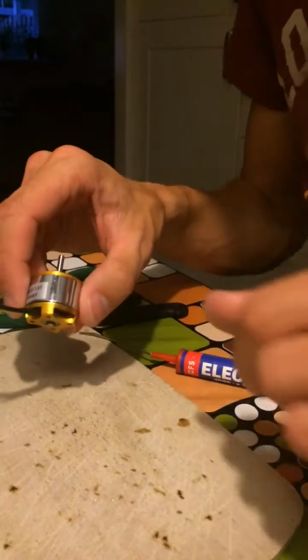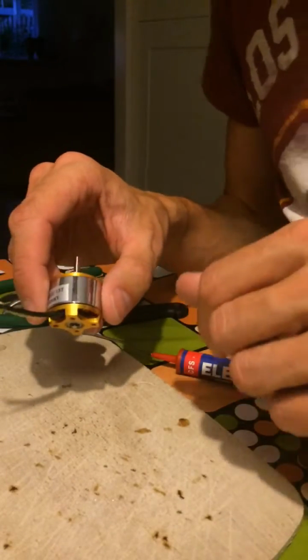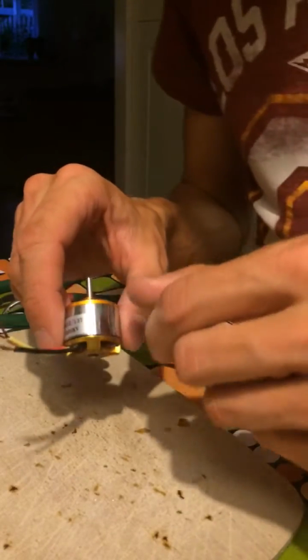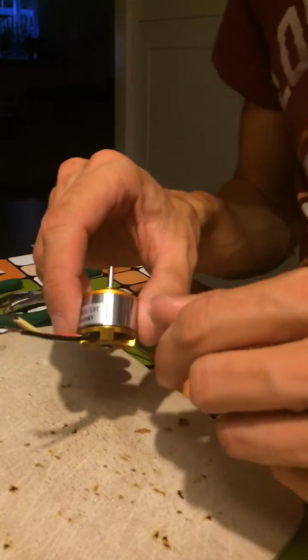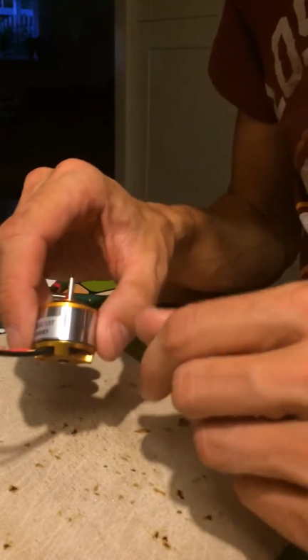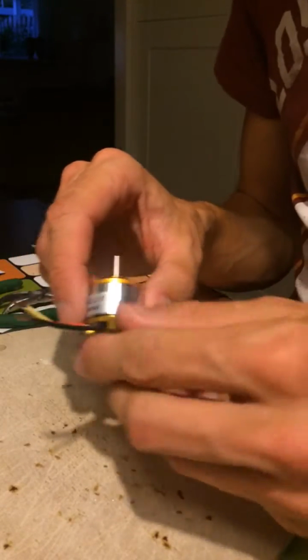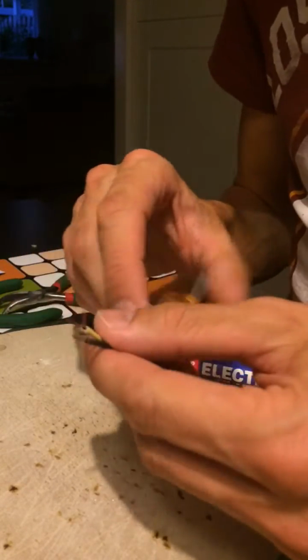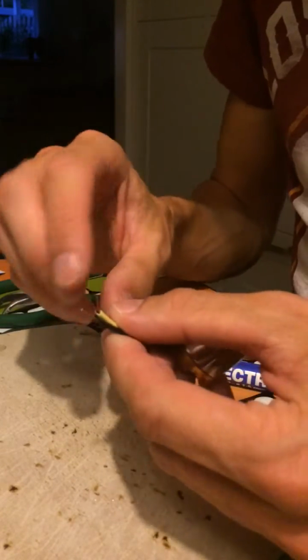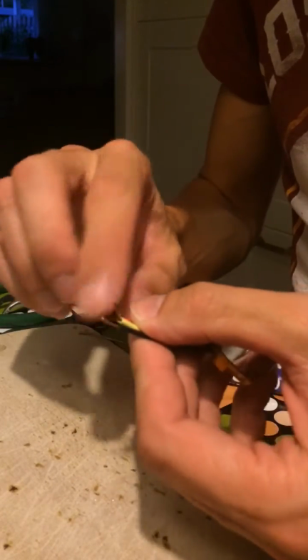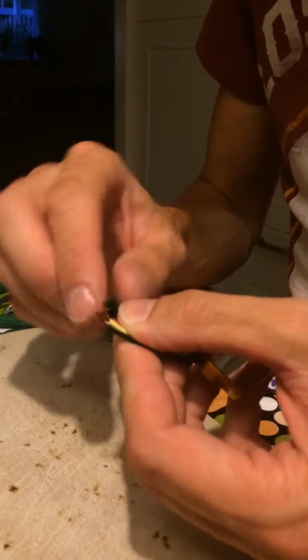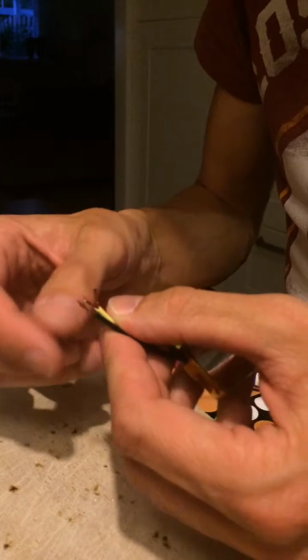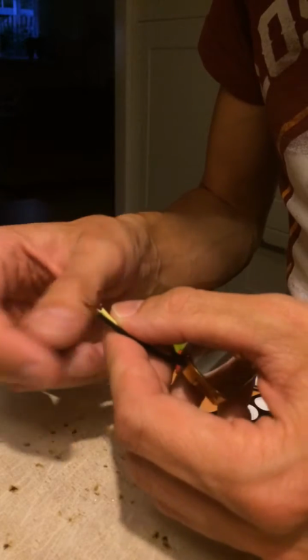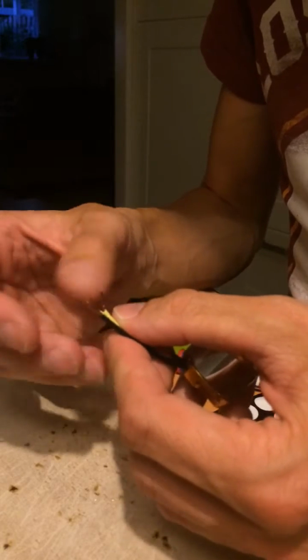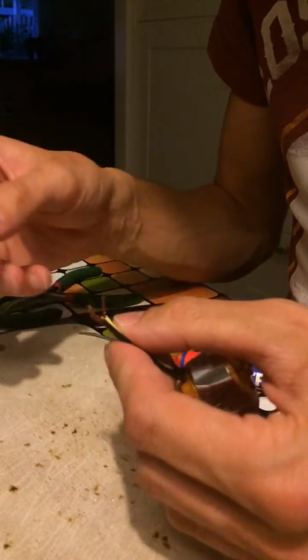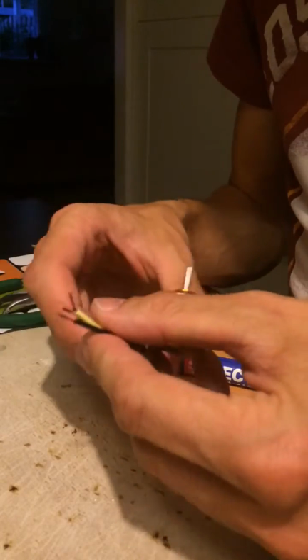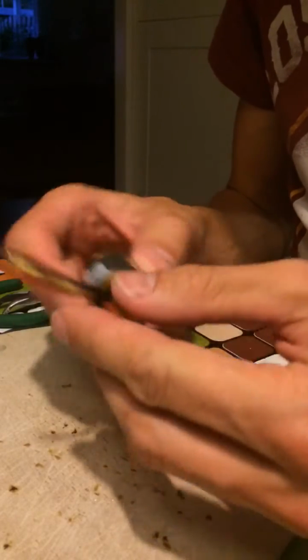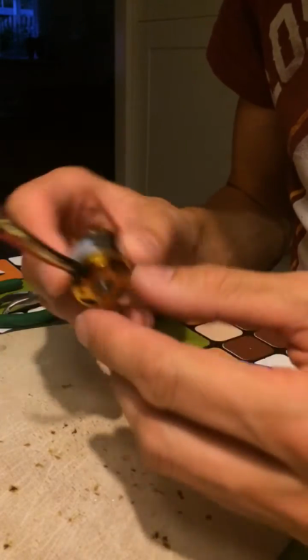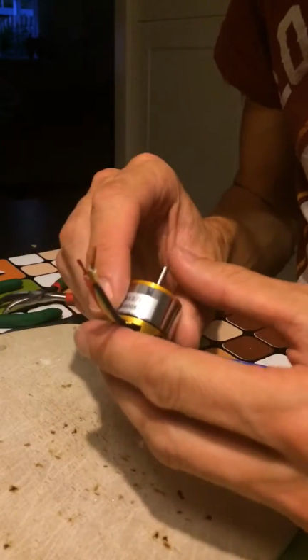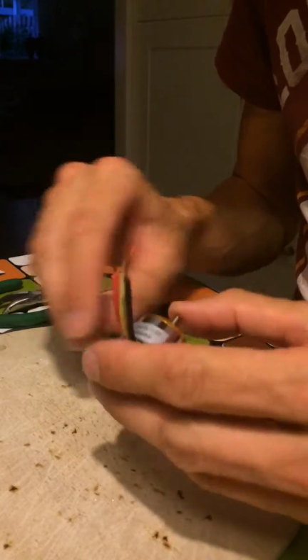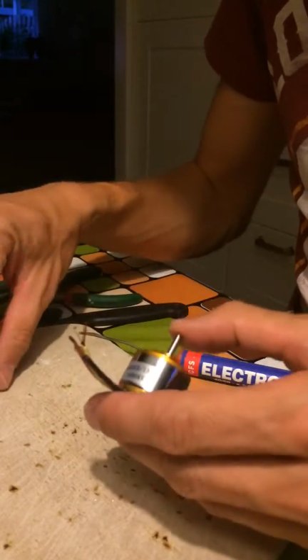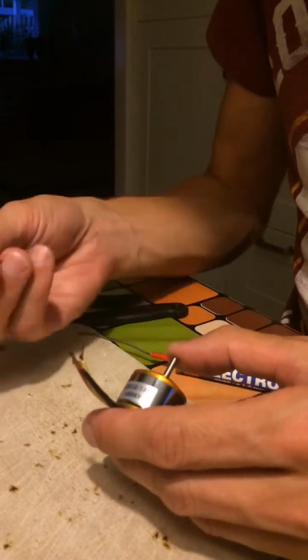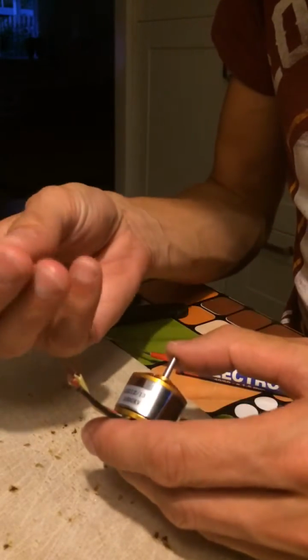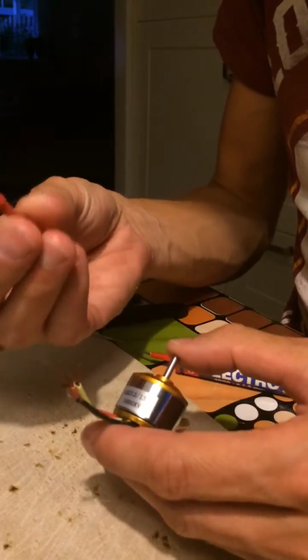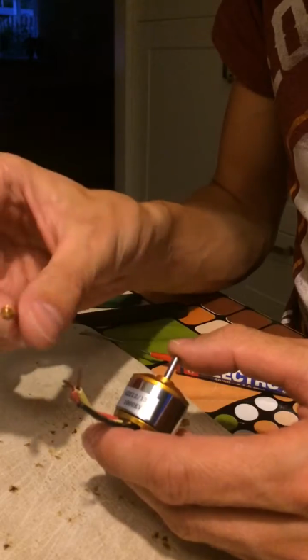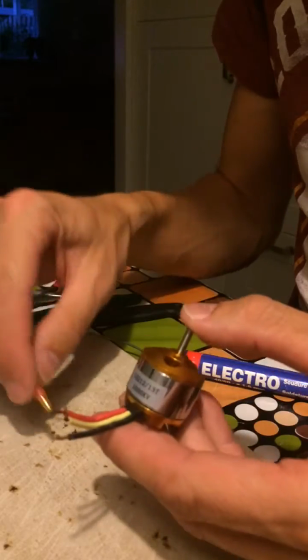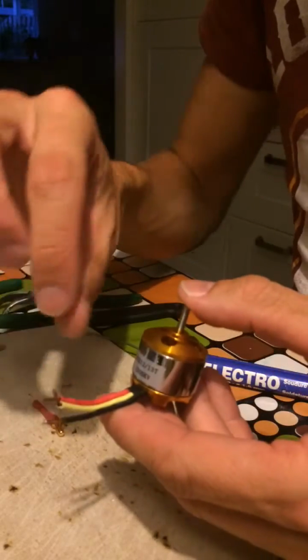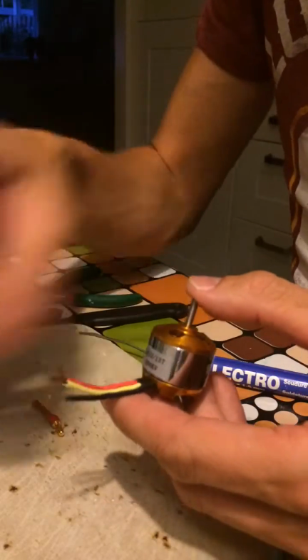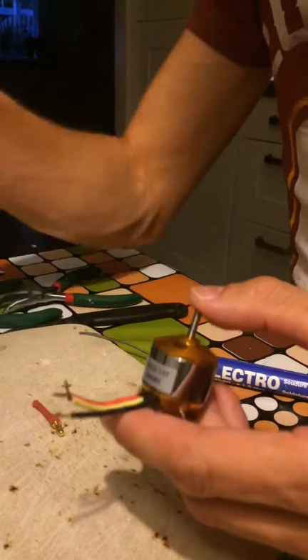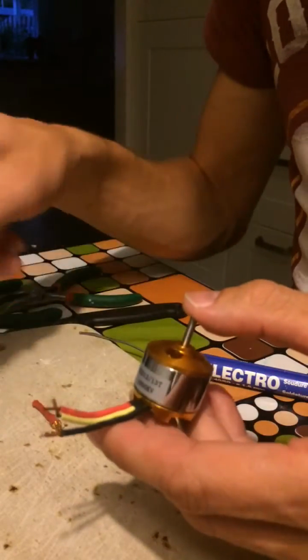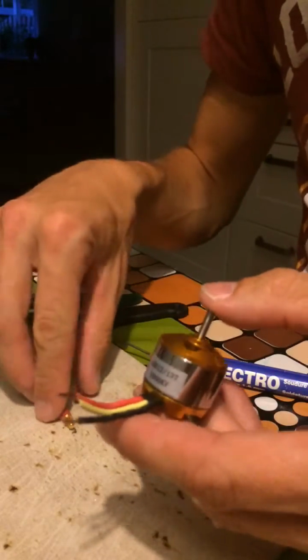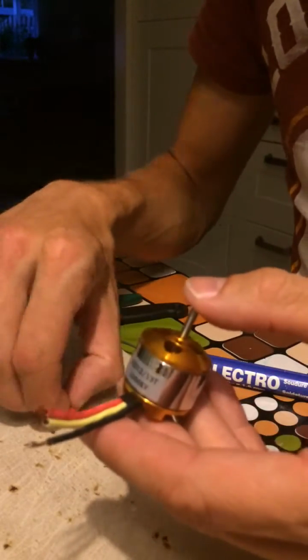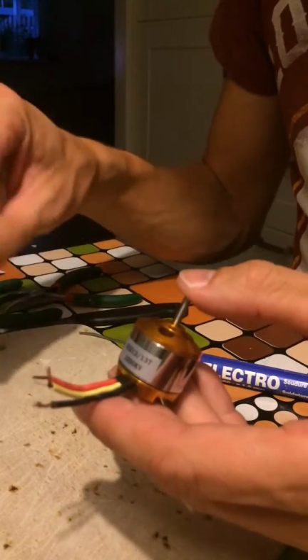Hey, what's up YouTube. Today I'm going to show you how to remove the enamel coating from your motor leads. When you buy these motors they usually have either a bullet connector or quite a long lead with a solder tip on it.